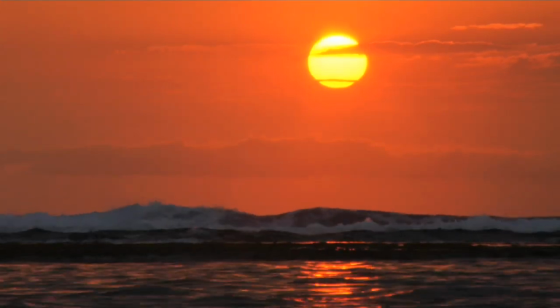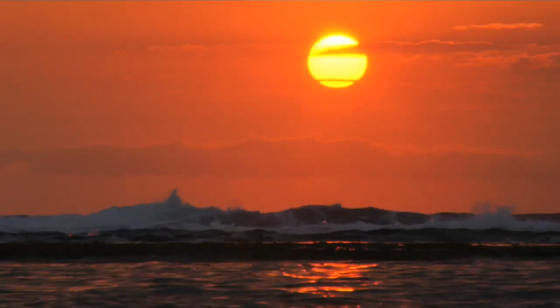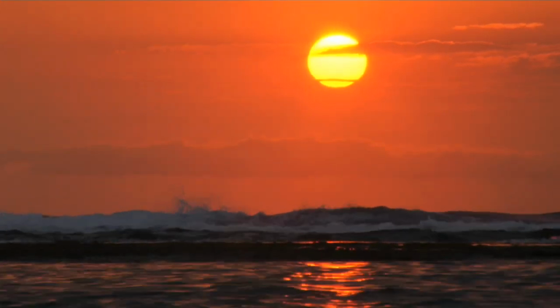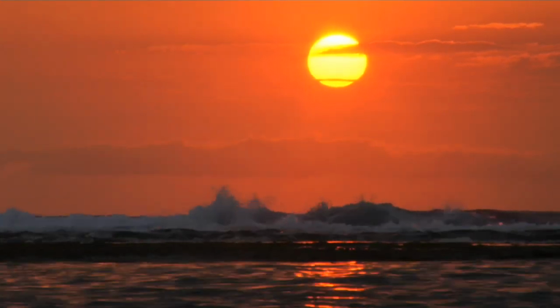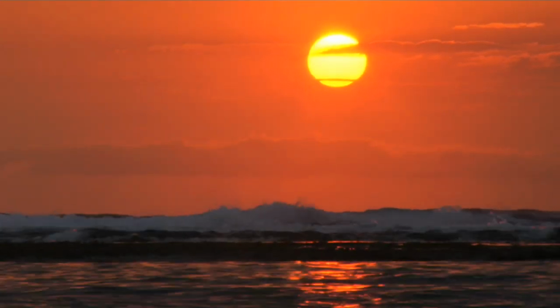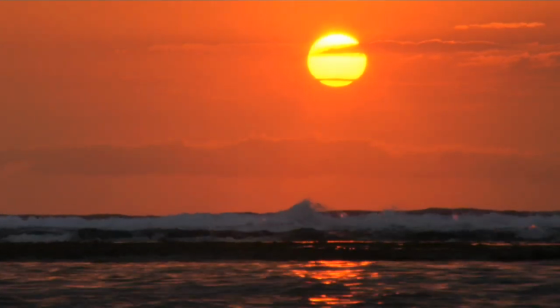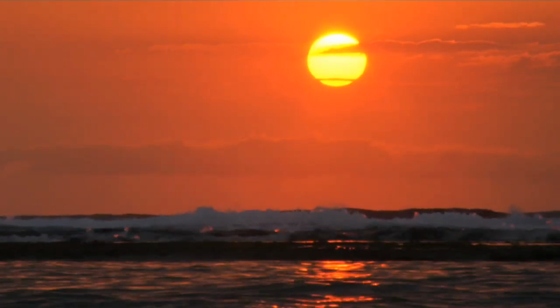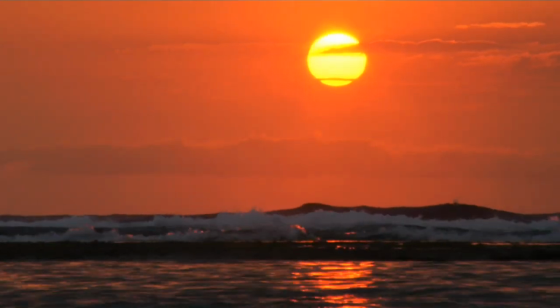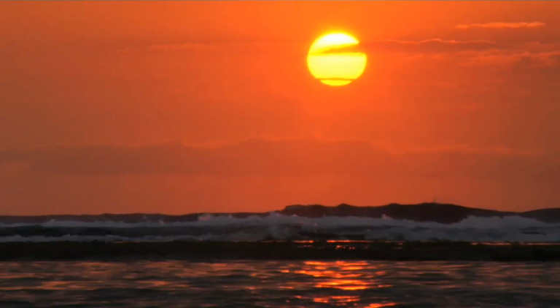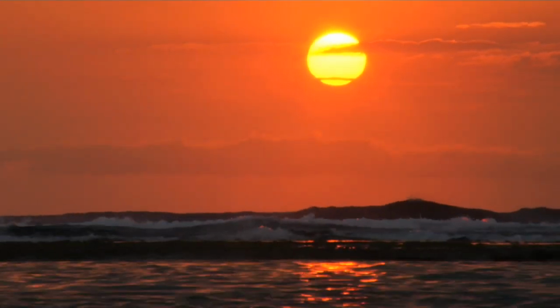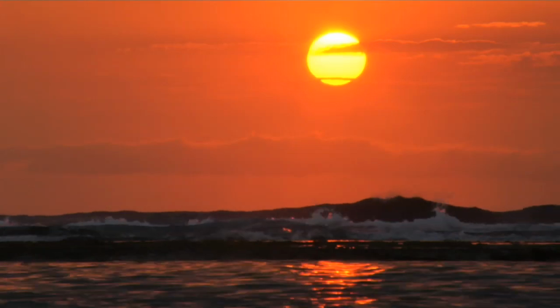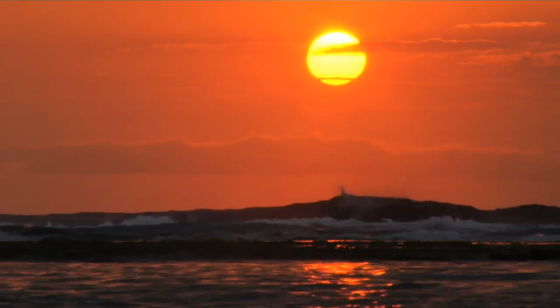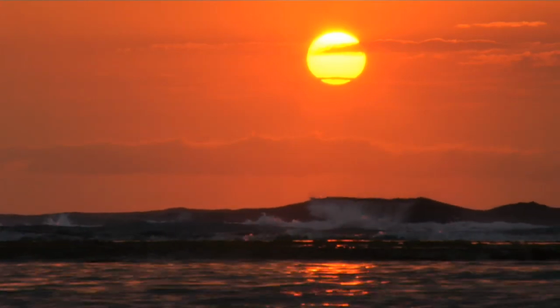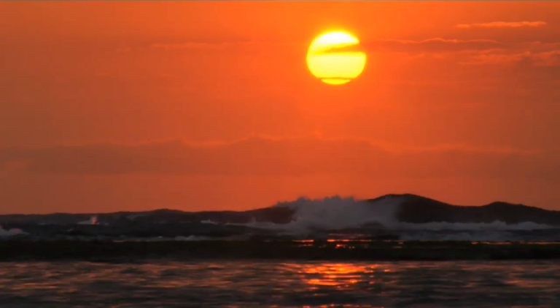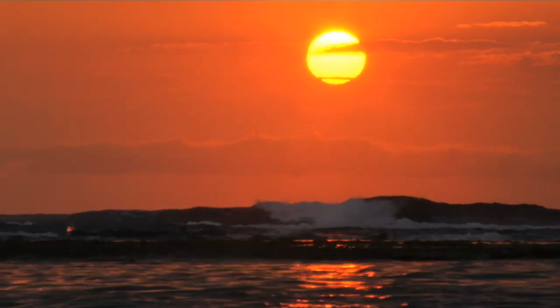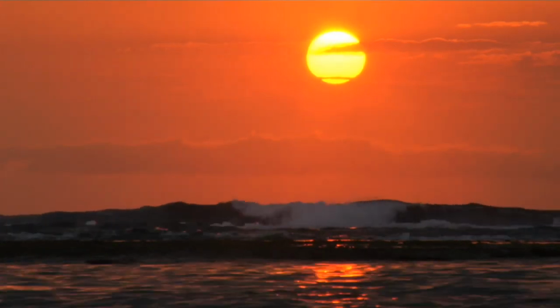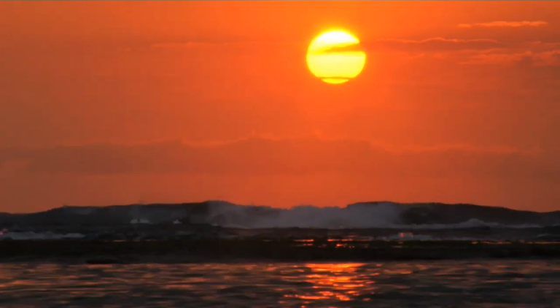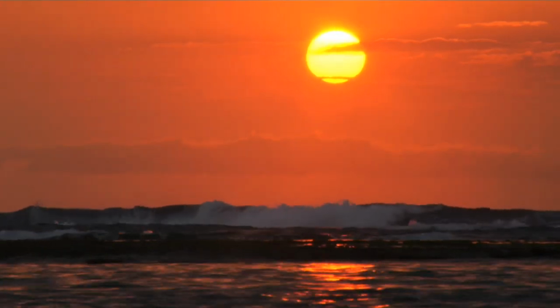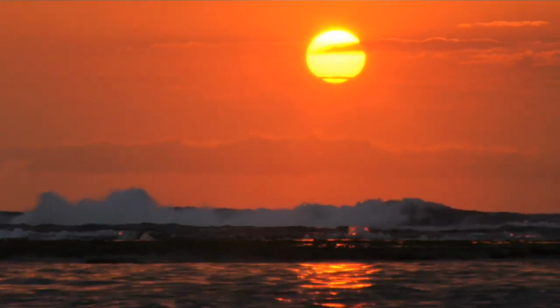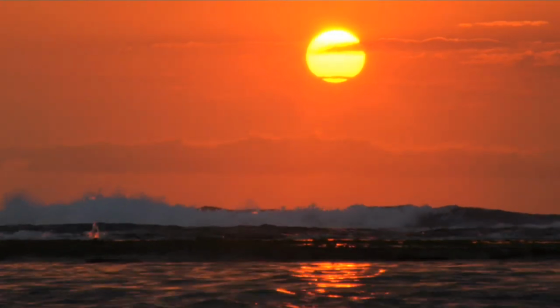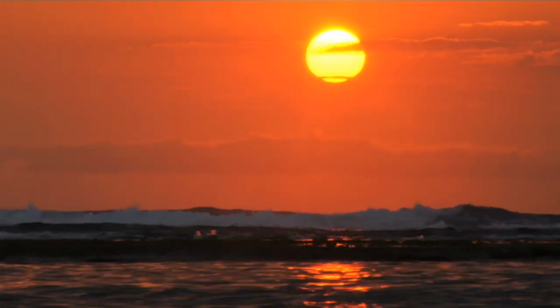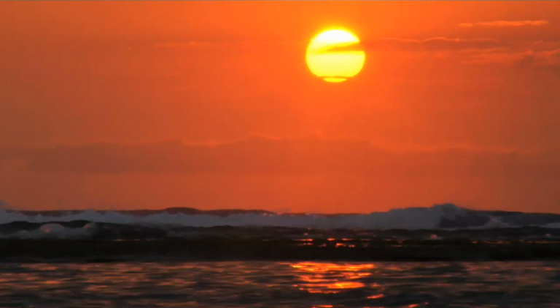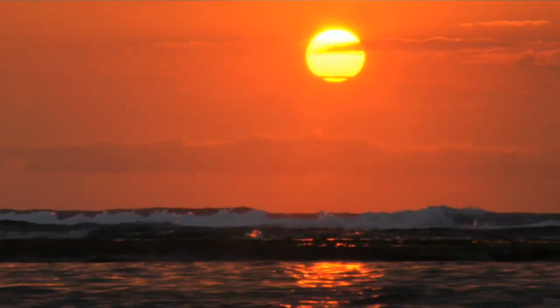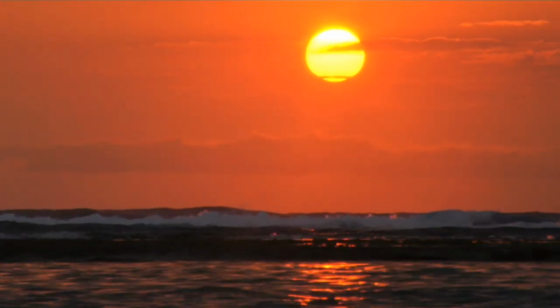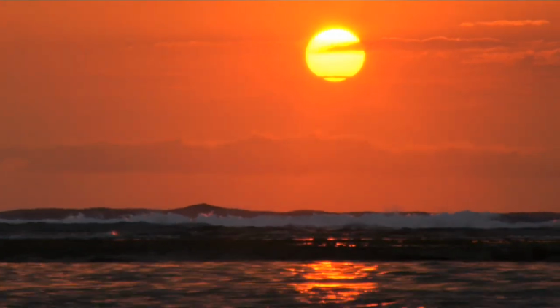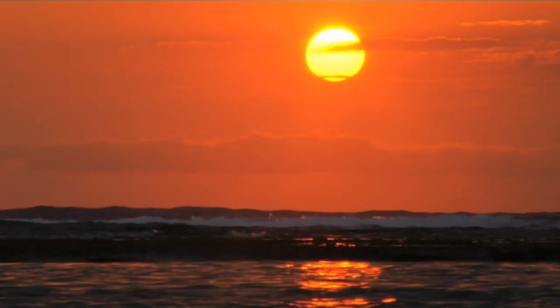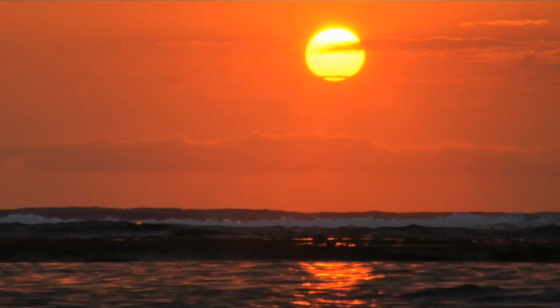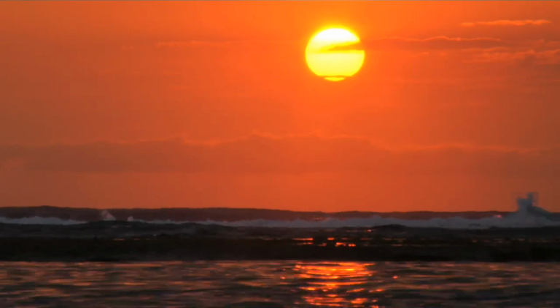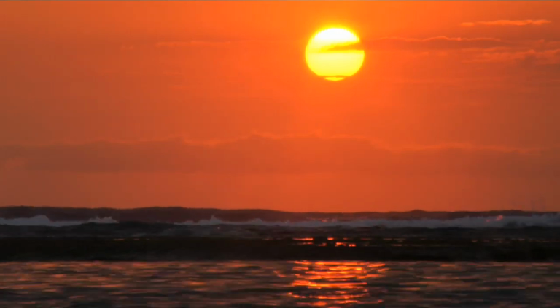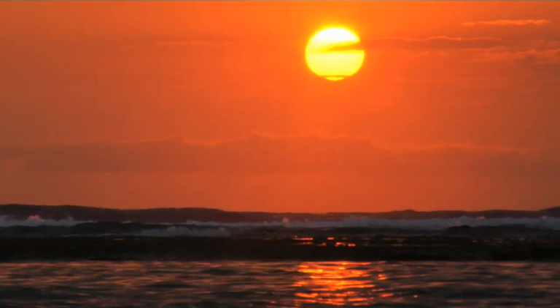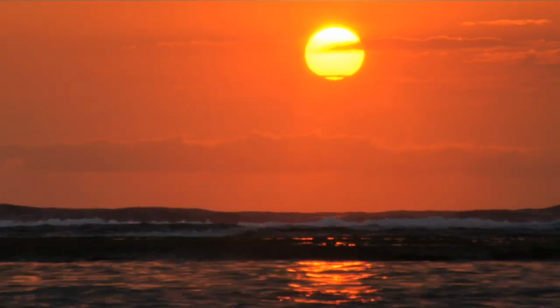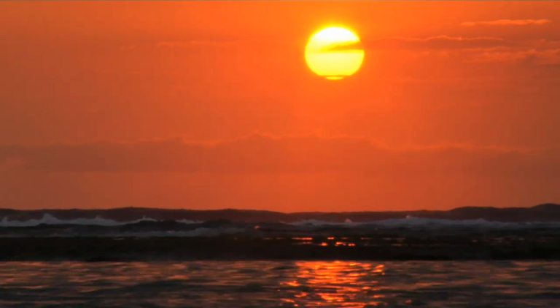This morning we had a dramatic sunrise at Sudwana Bay in the Isimangalisa Wetland Park, and I decided to take a little visual tour of Jessa Point itself.